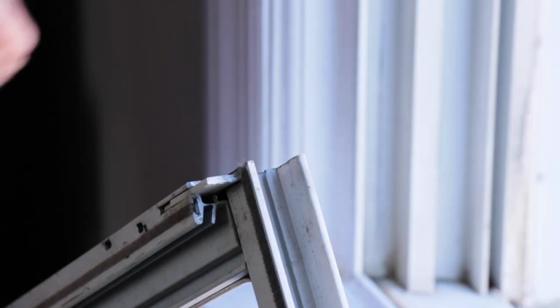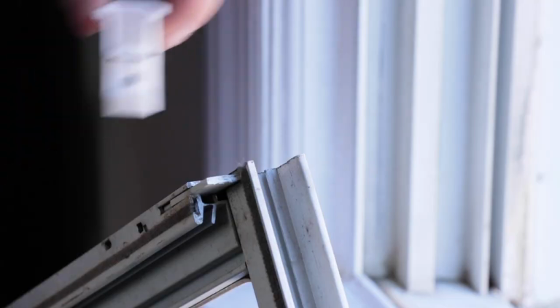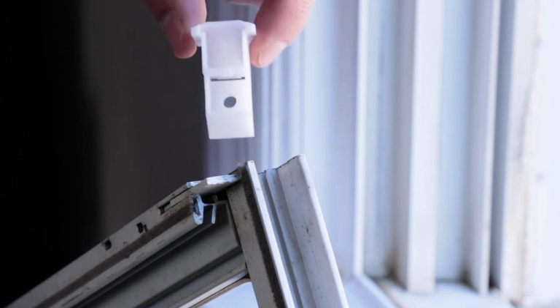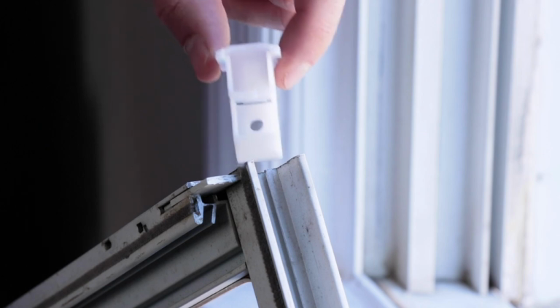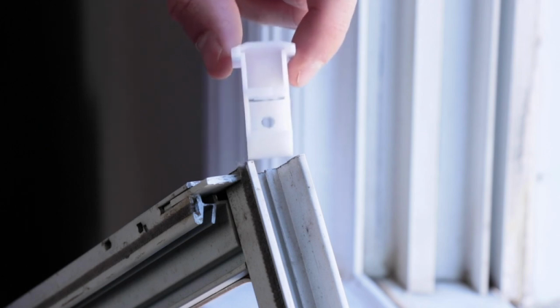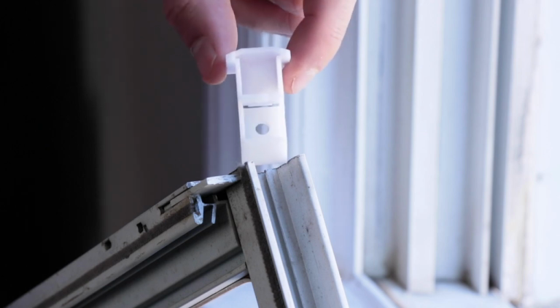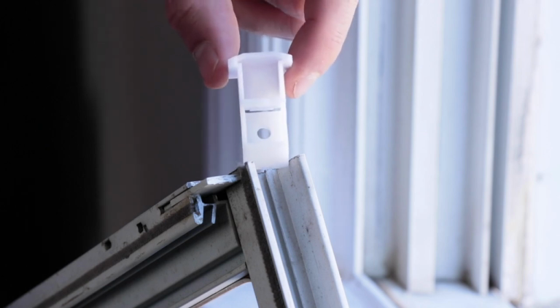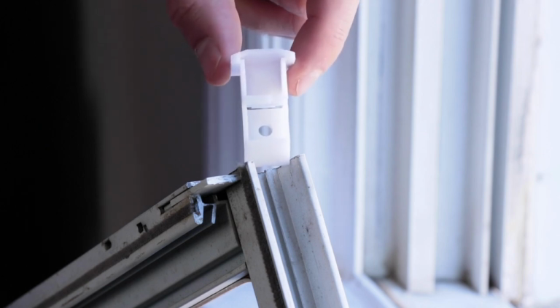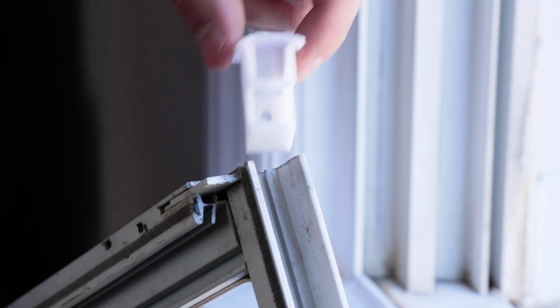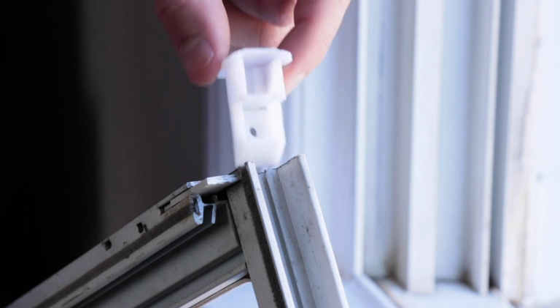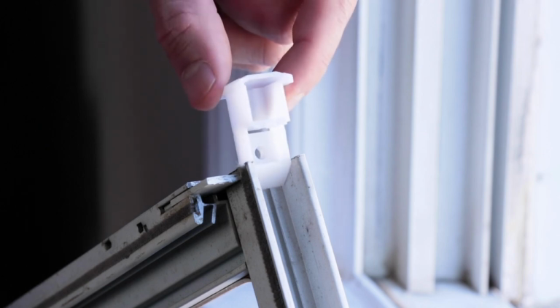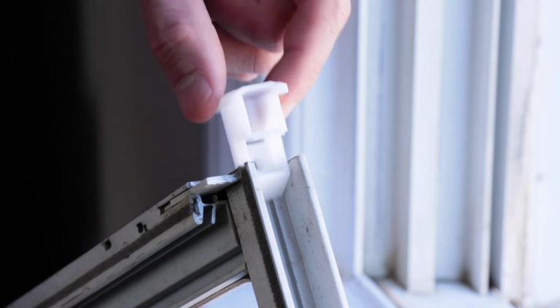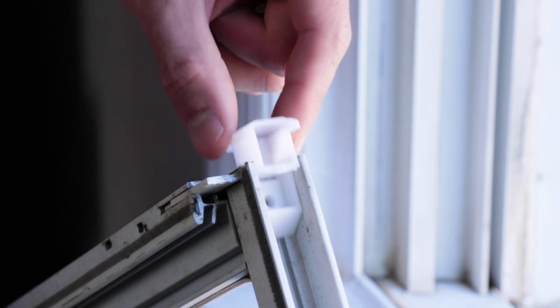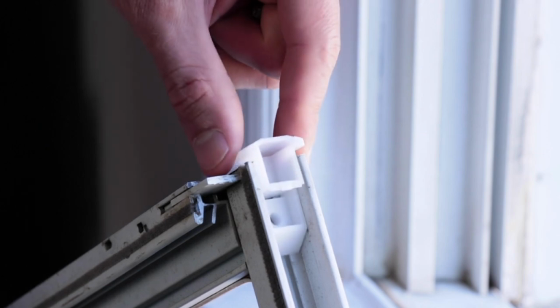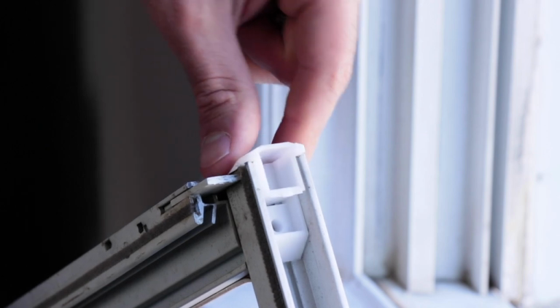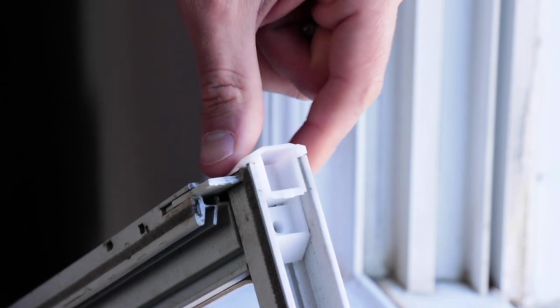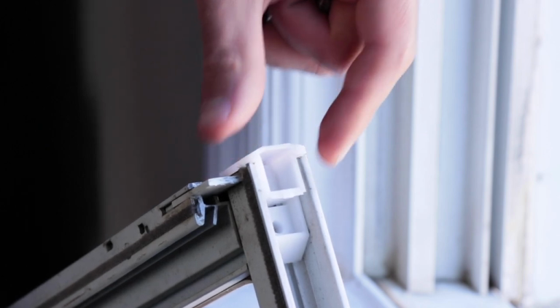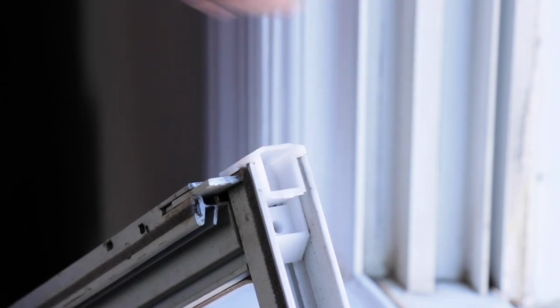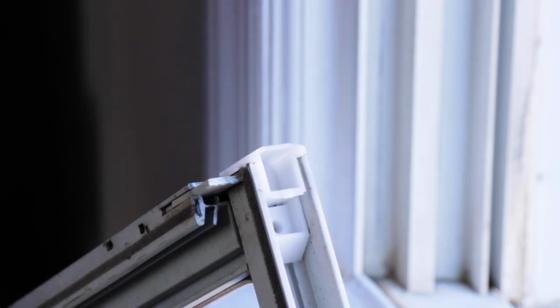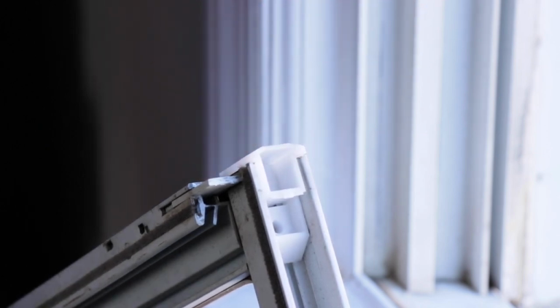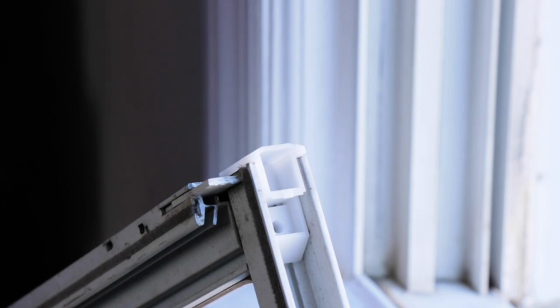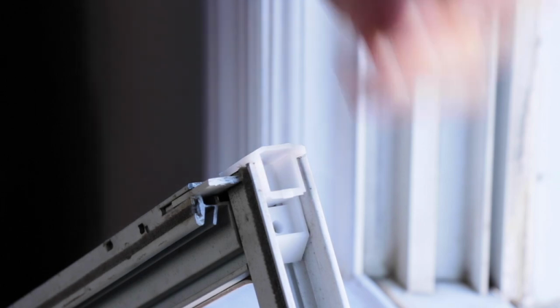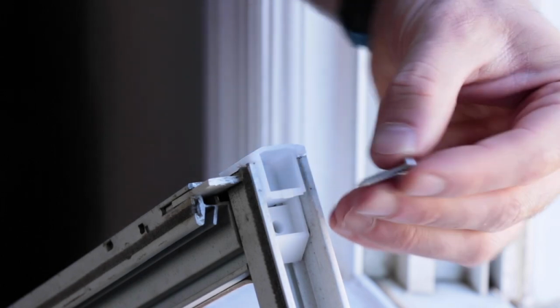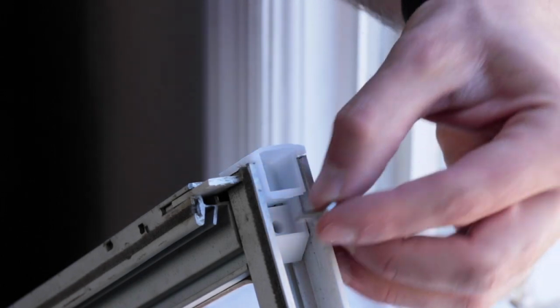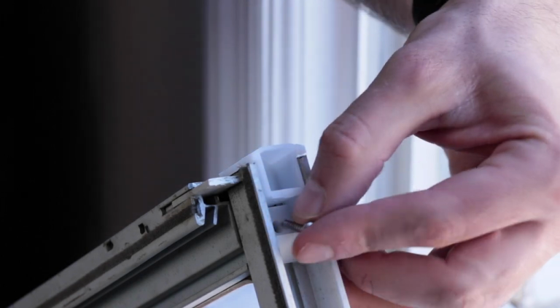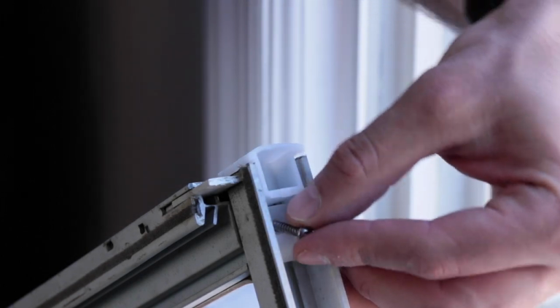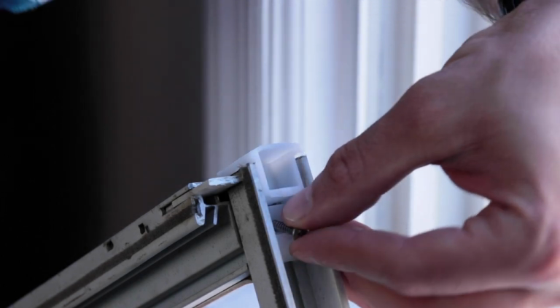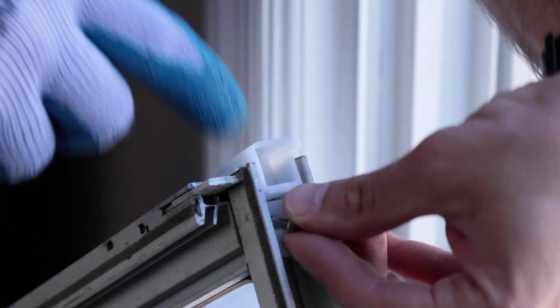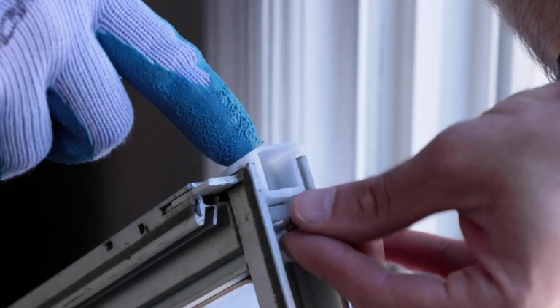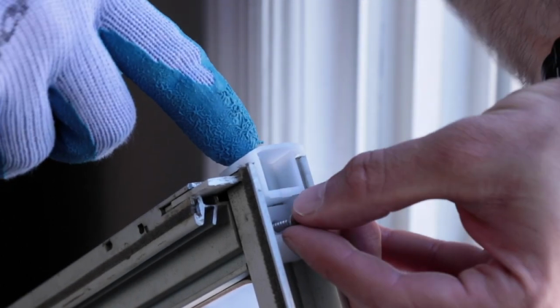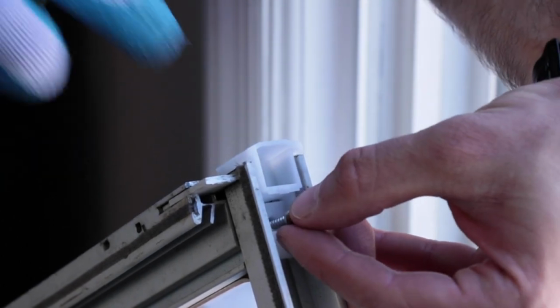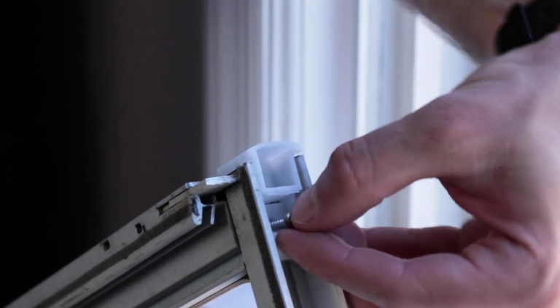After the broken part is removed, match its measurements to the sash guides in our online catalog. For this window, we're using the 18-033.